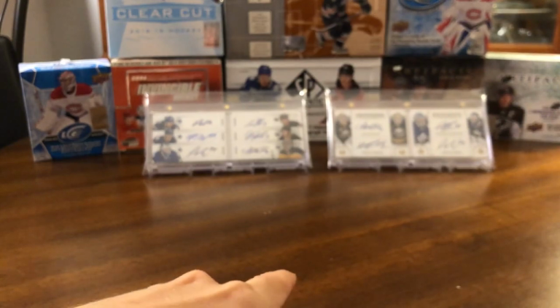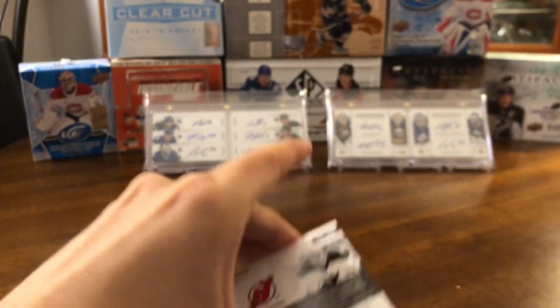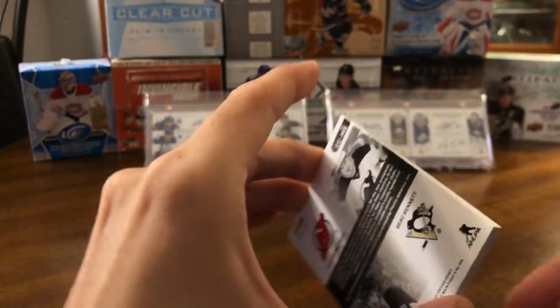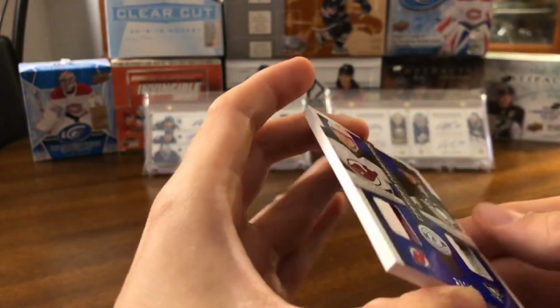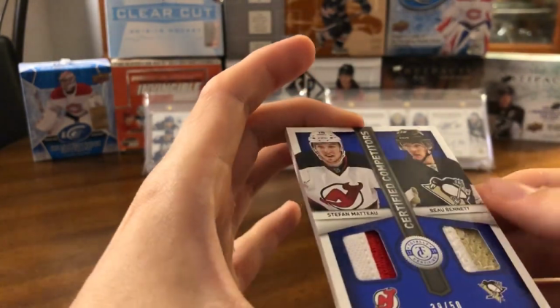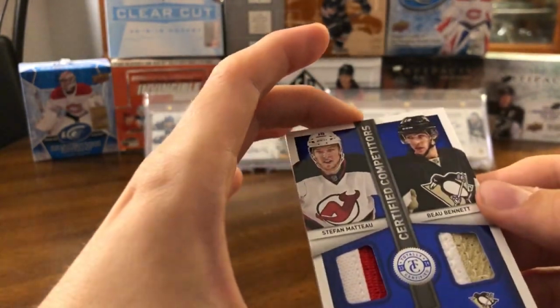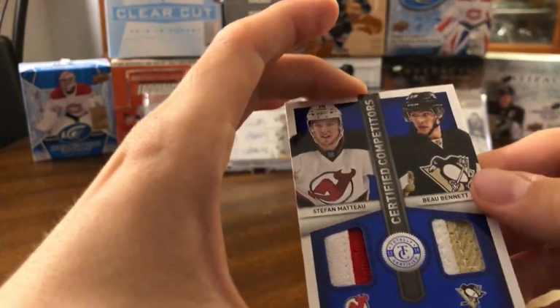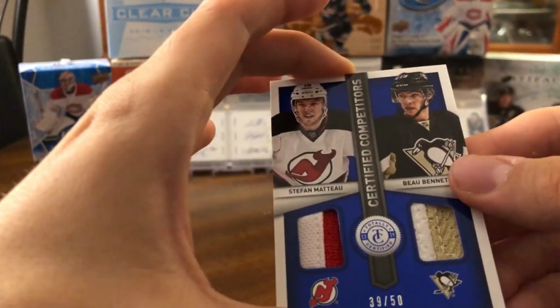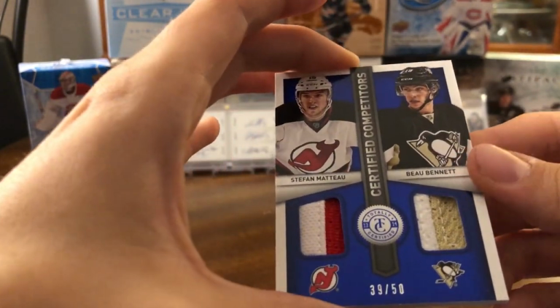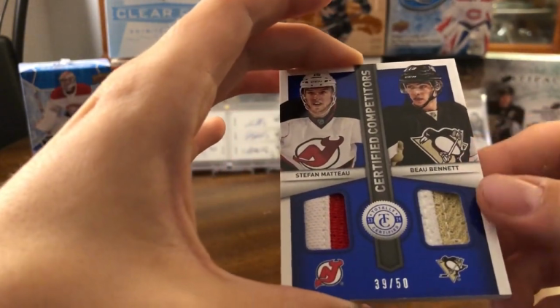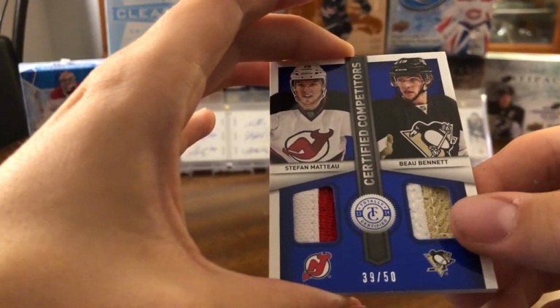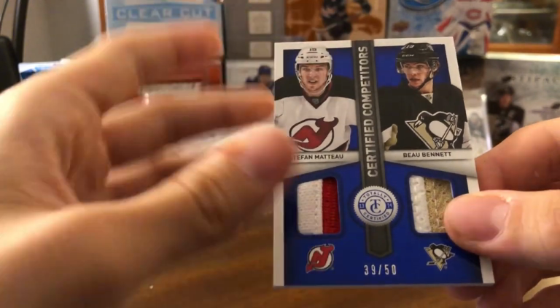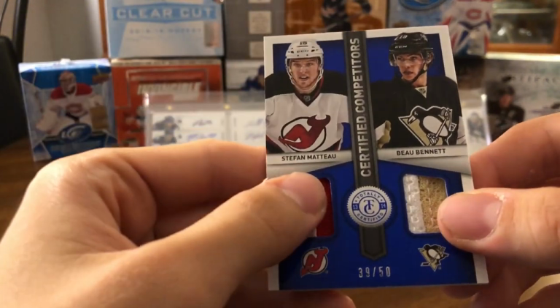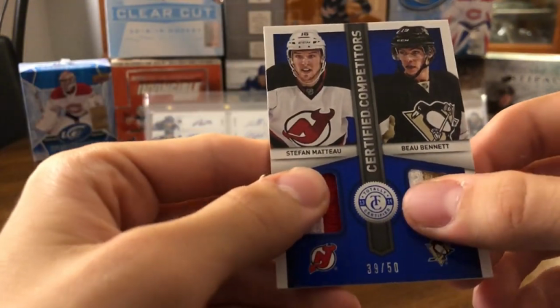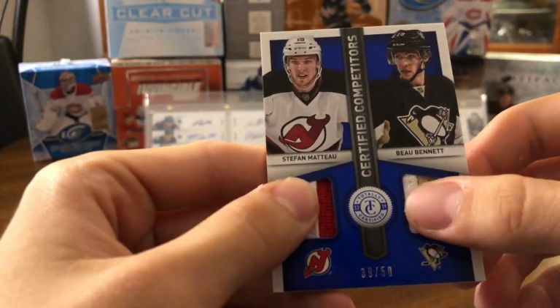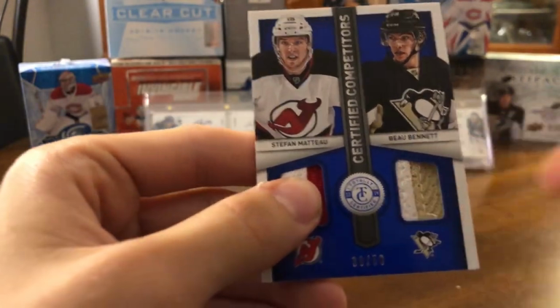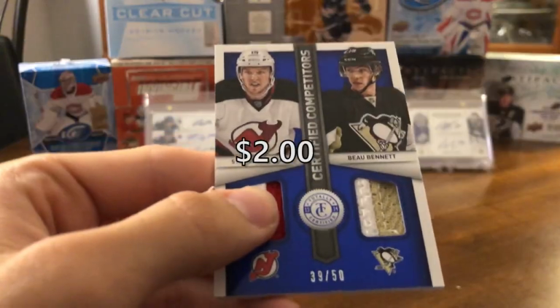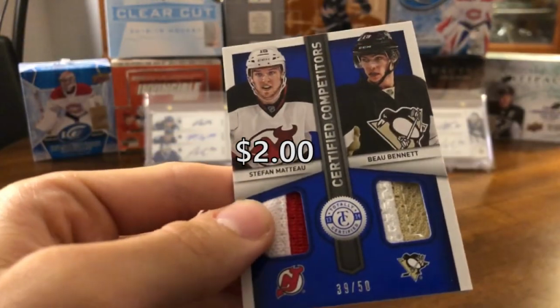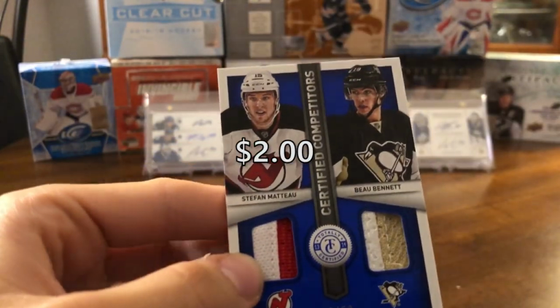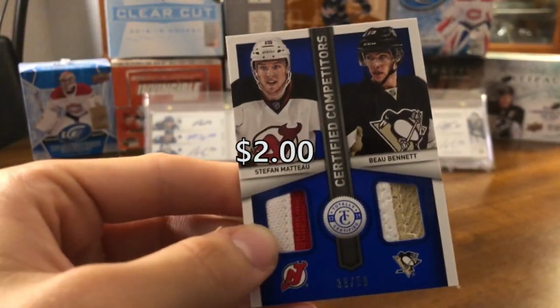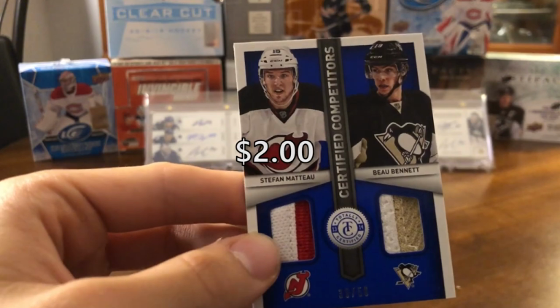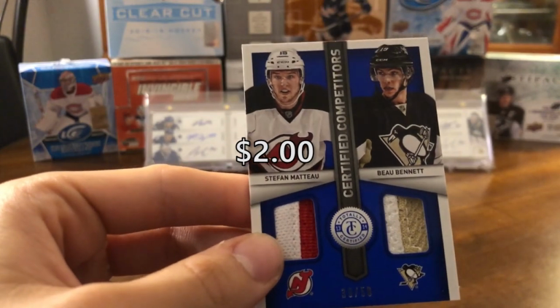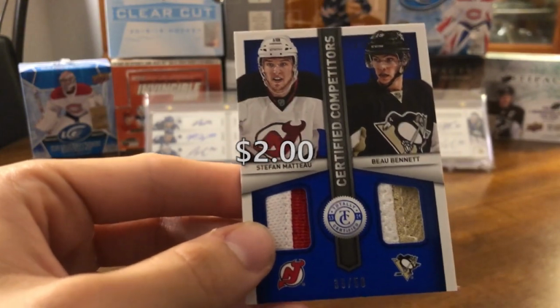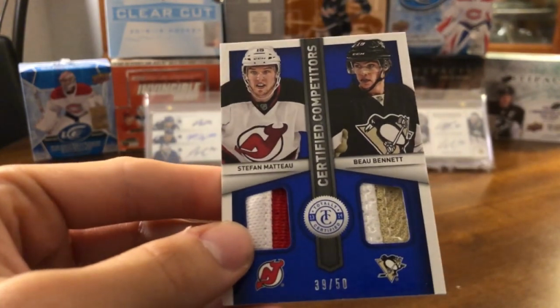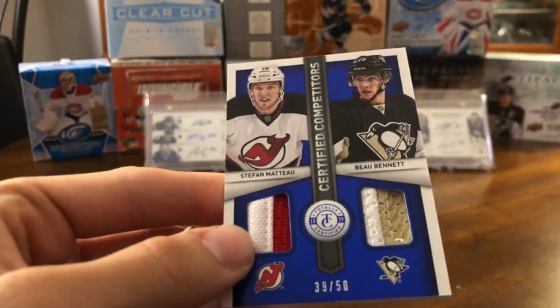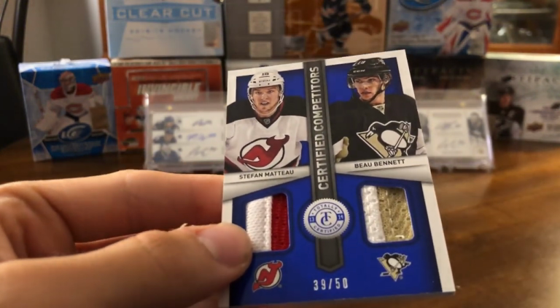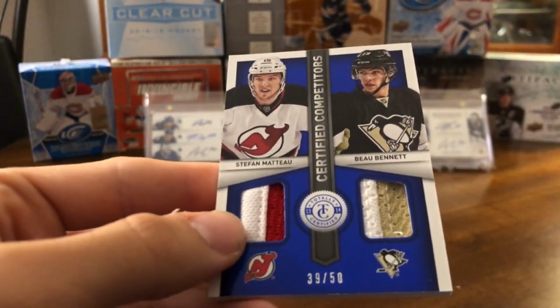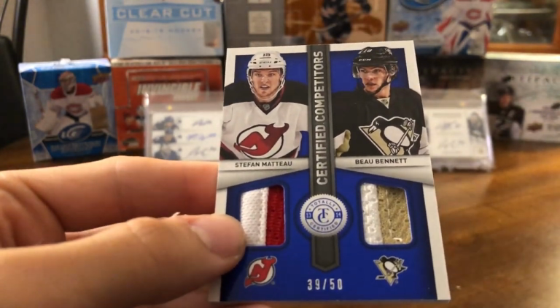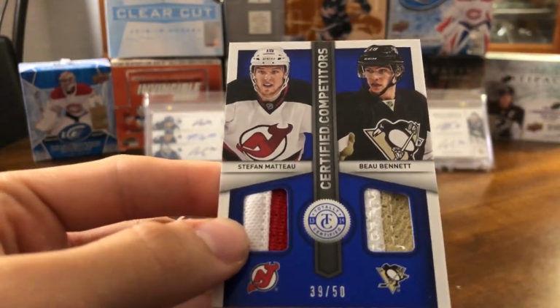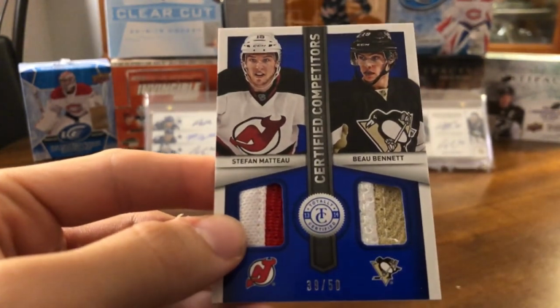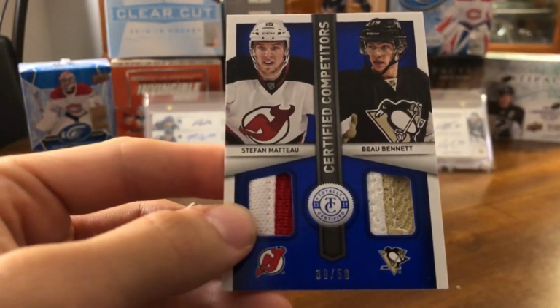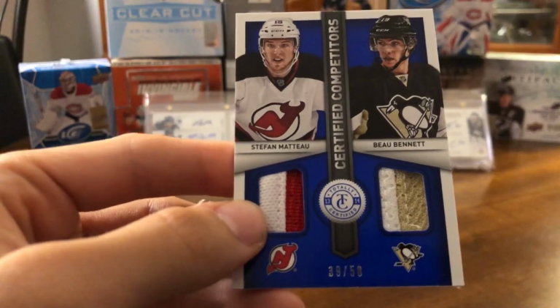And then what do we have here? Oh, another cool card — Bo Bennett and Stefan Matteau, a couple Prime Pieces numbered out of 50. Not the best names, but nice to pull a couple of prime pieces there. That's pretty cool.